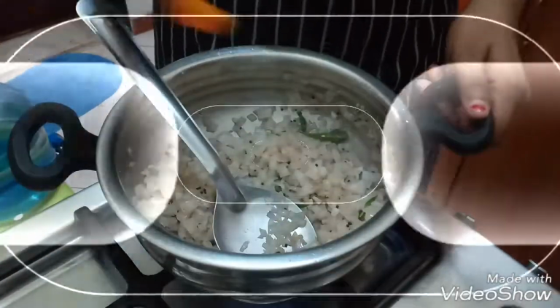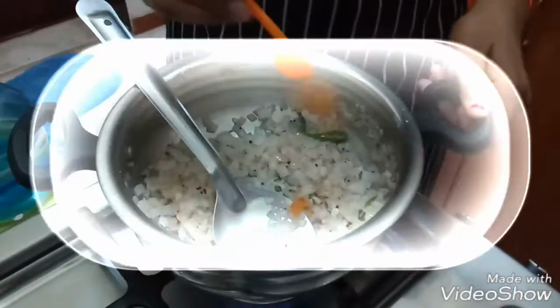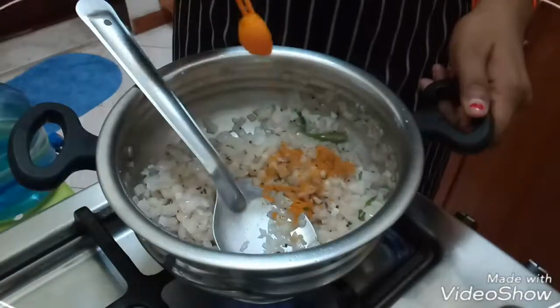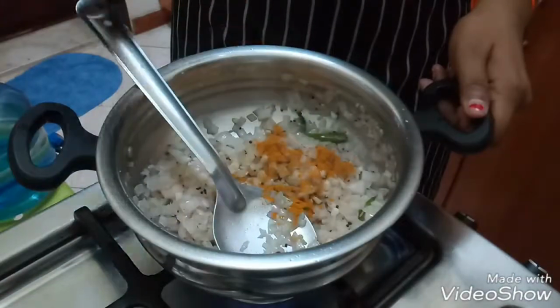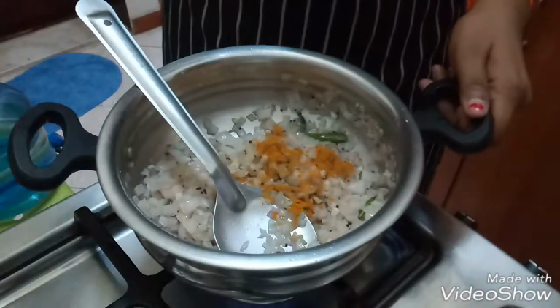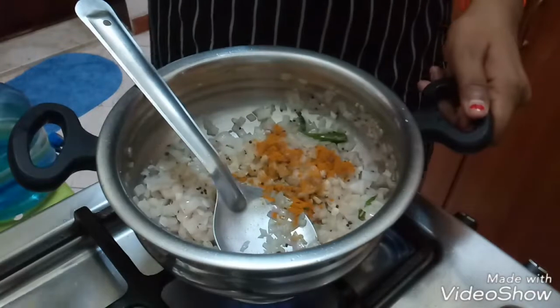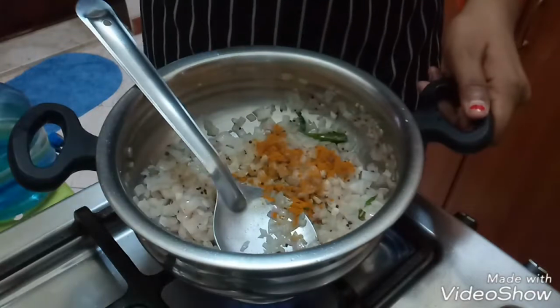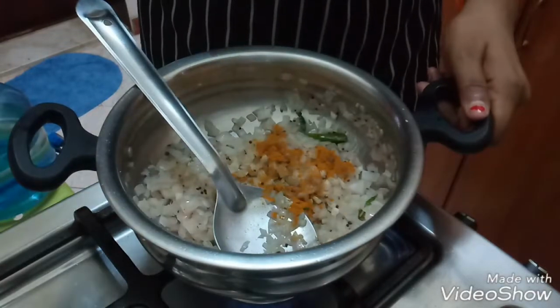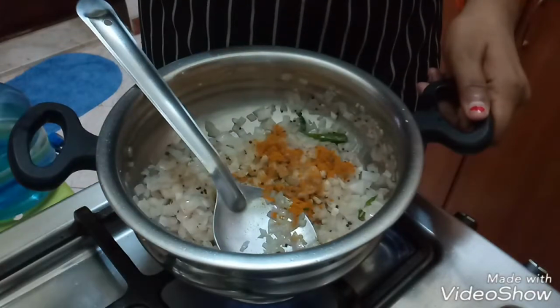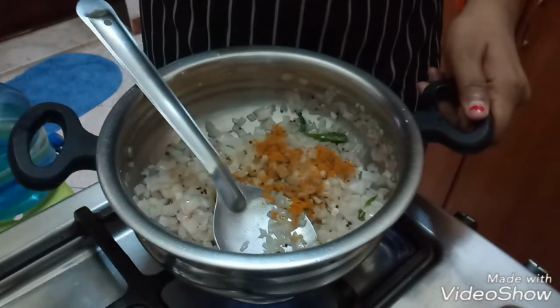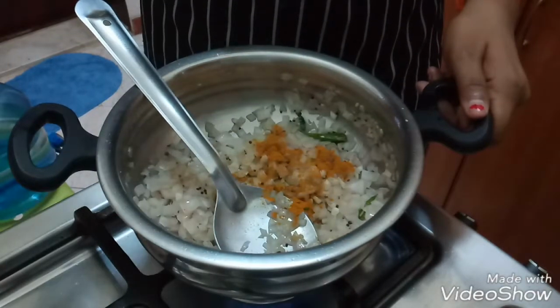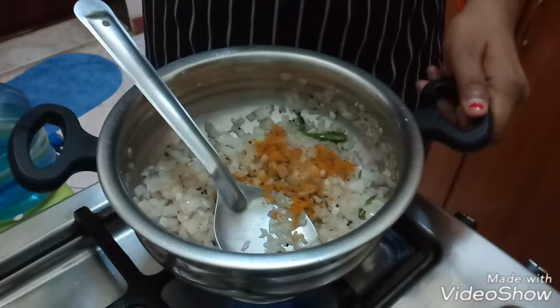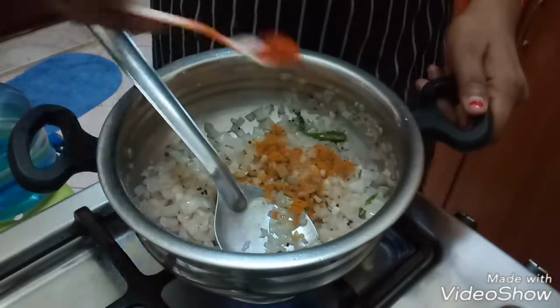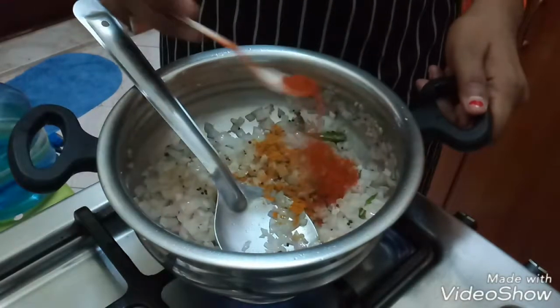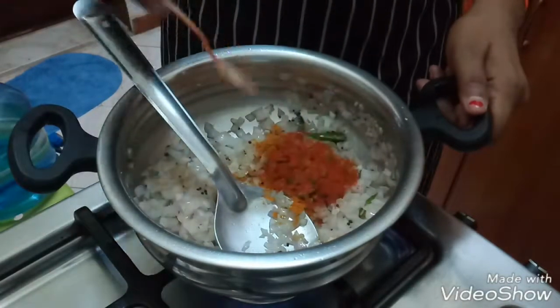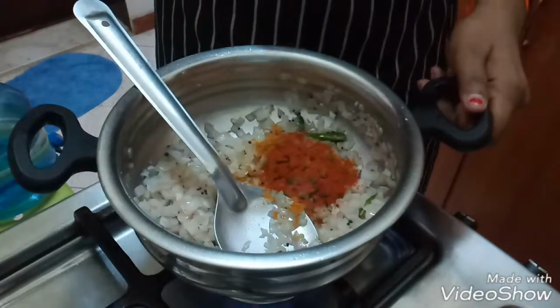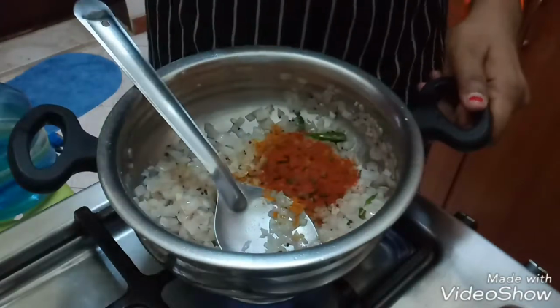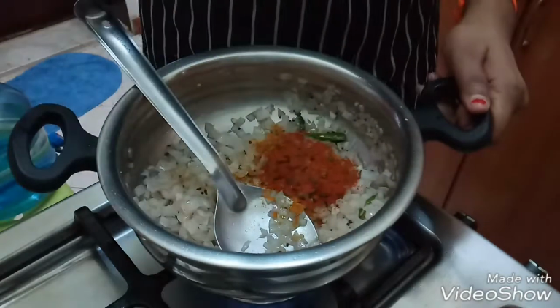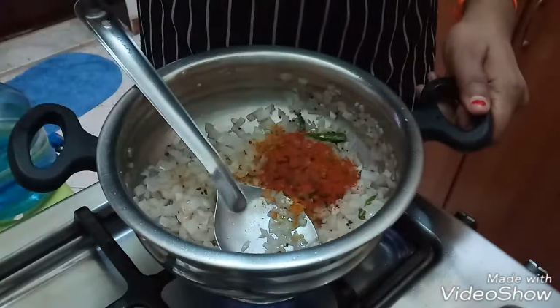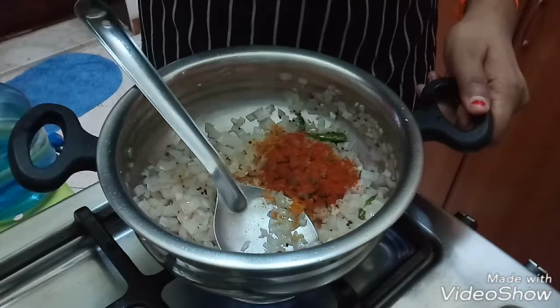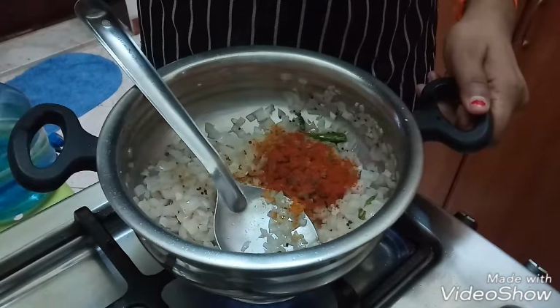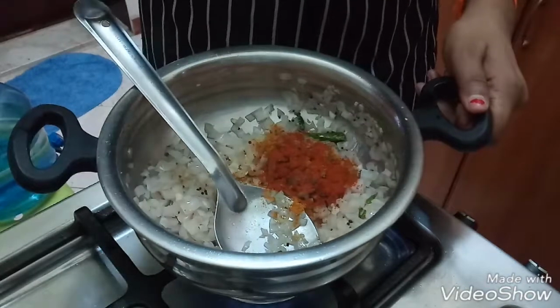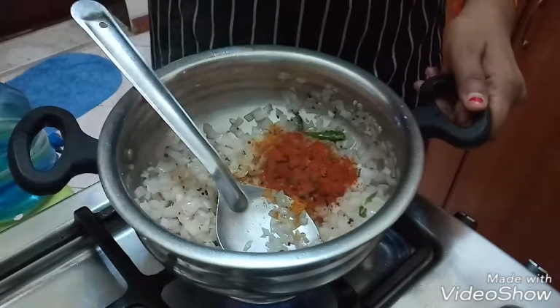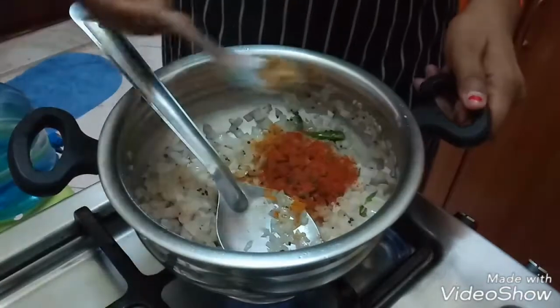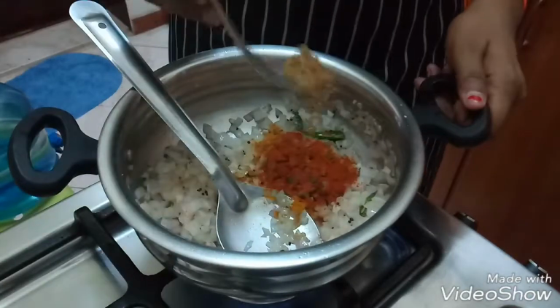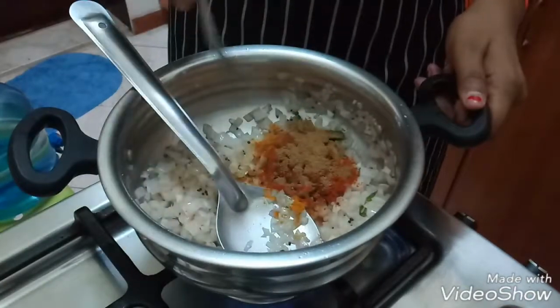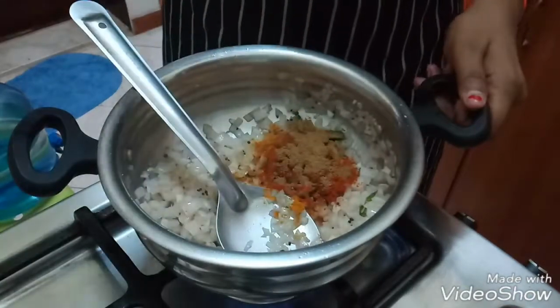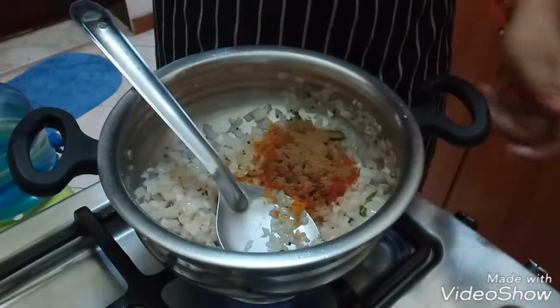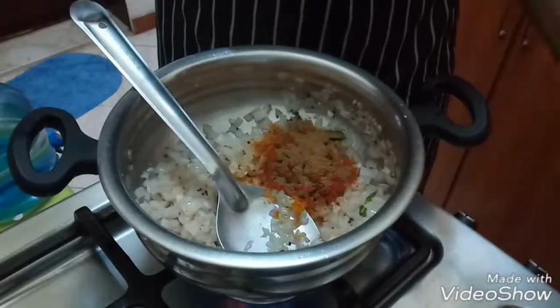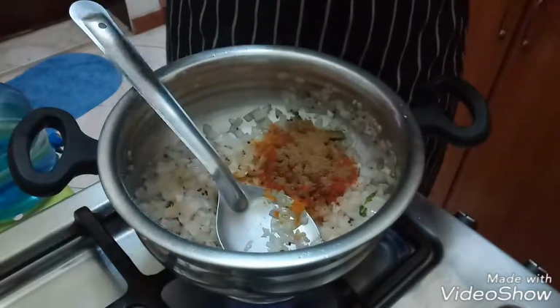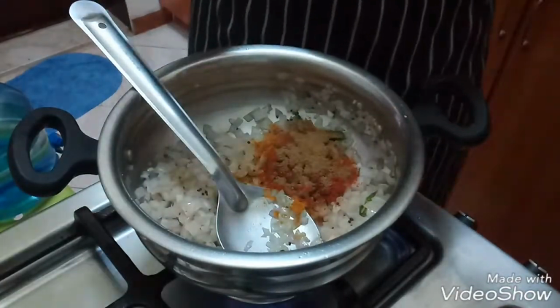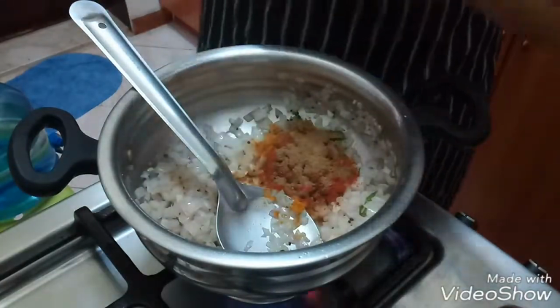Once the onion turns golden color, add some turmeric powder, chilli powder, coriander powder, and garam masala powder. Sauté it for 2-3 minutes.